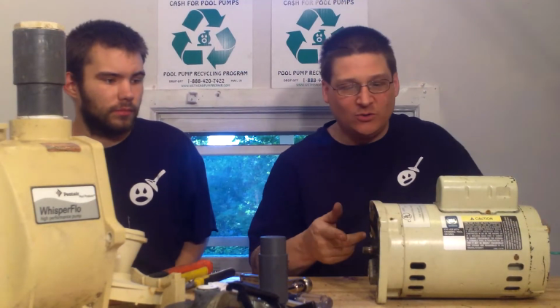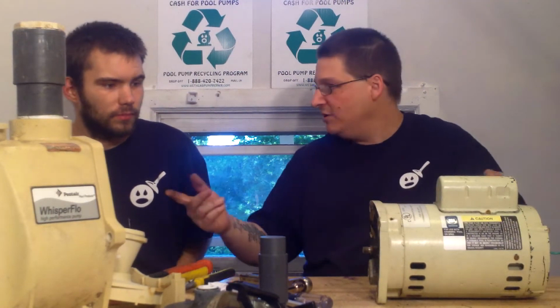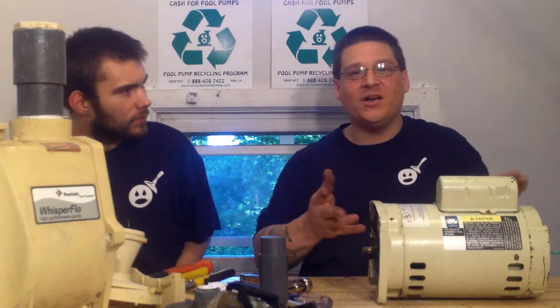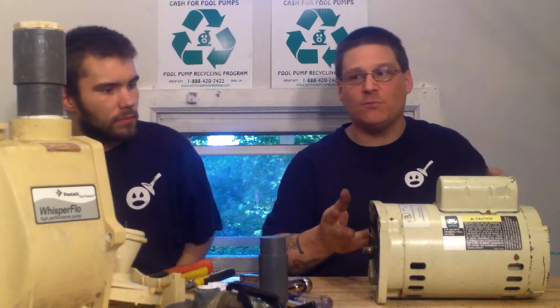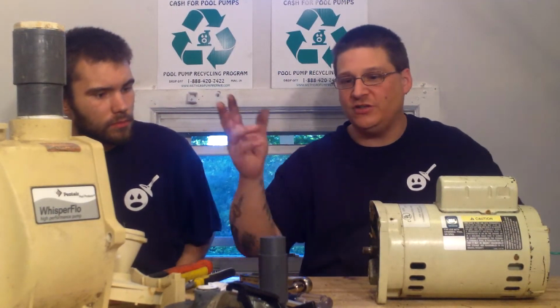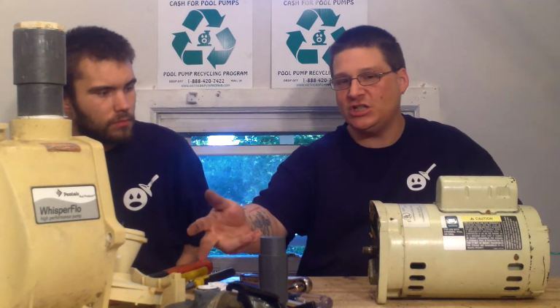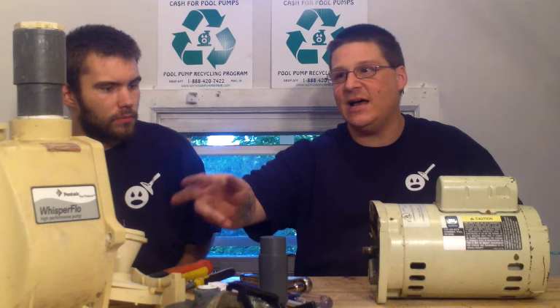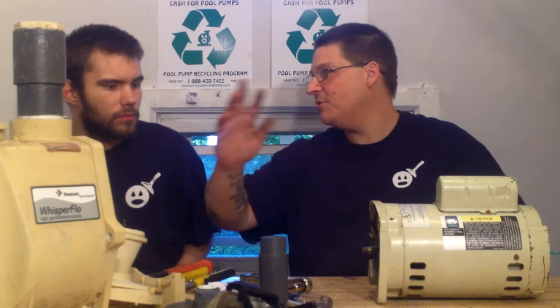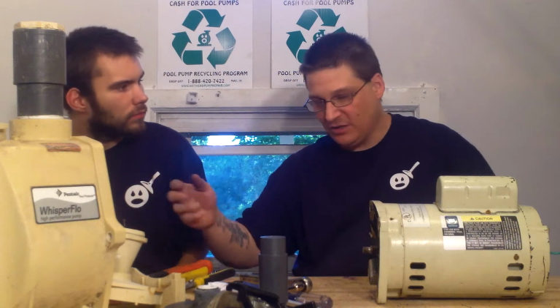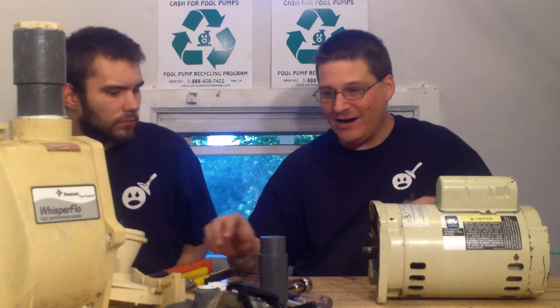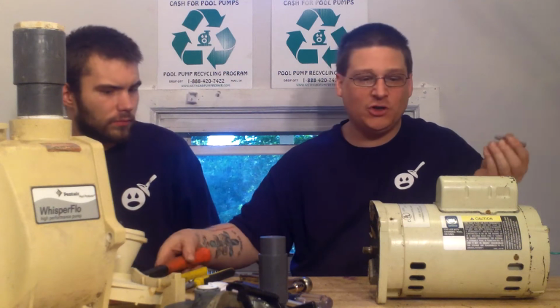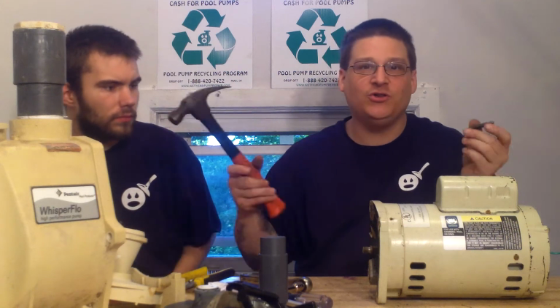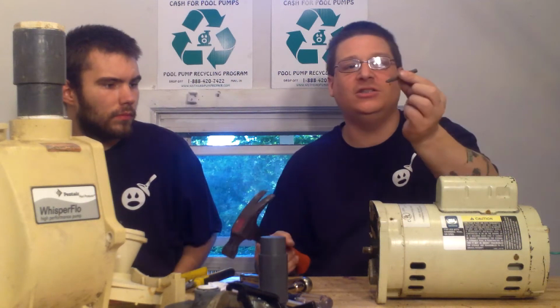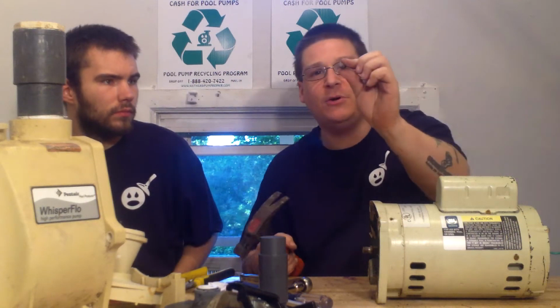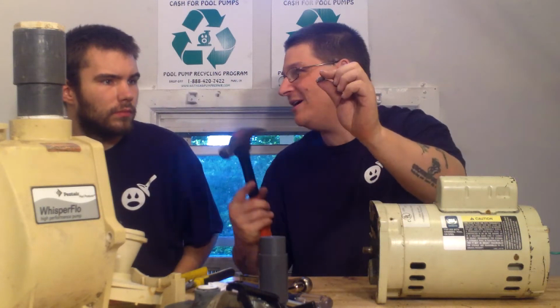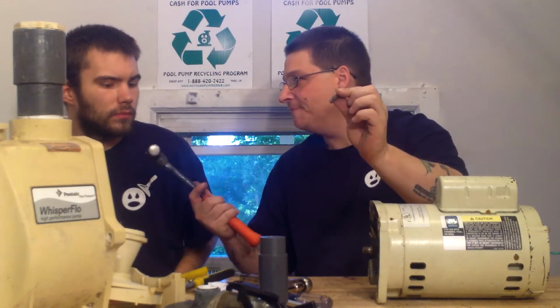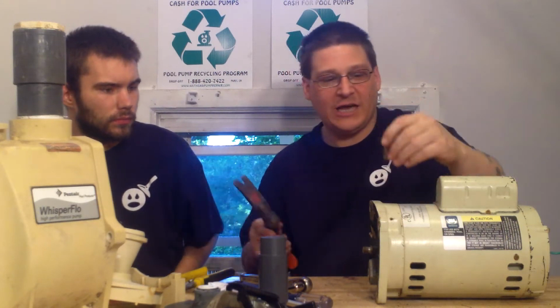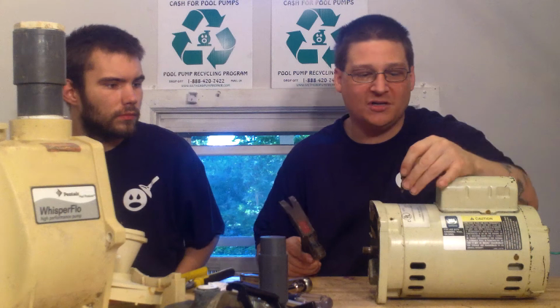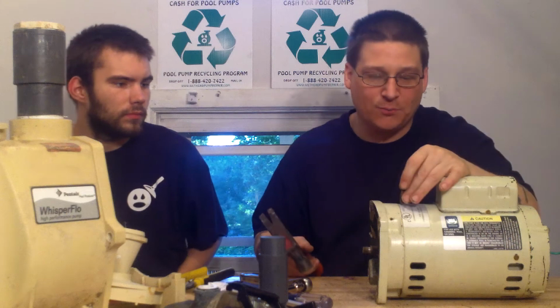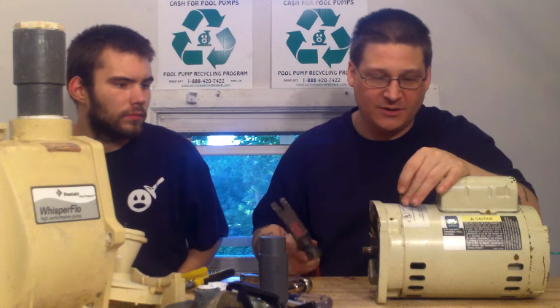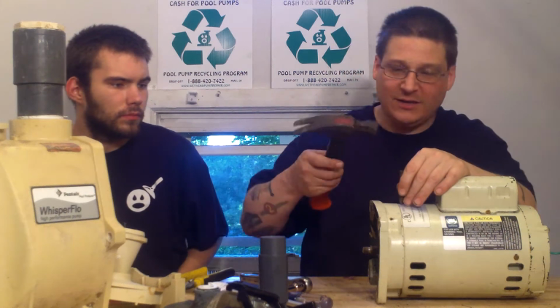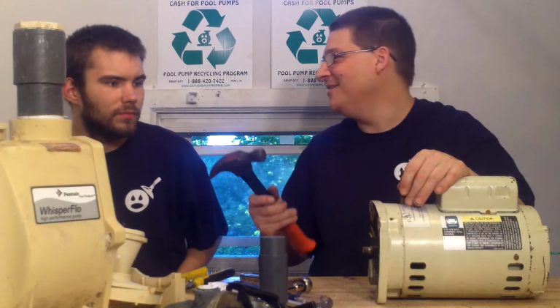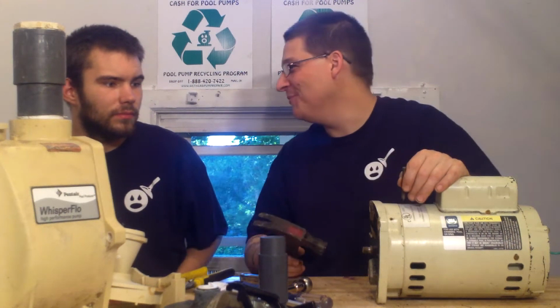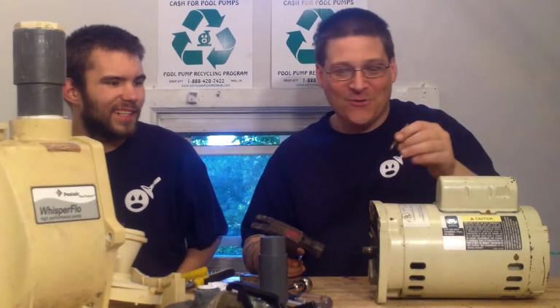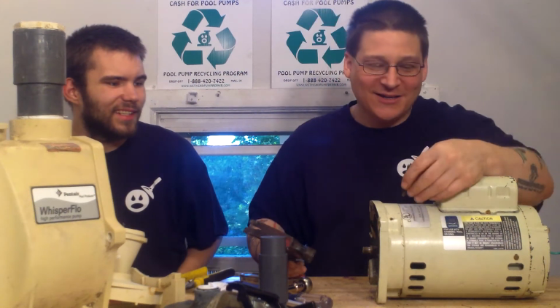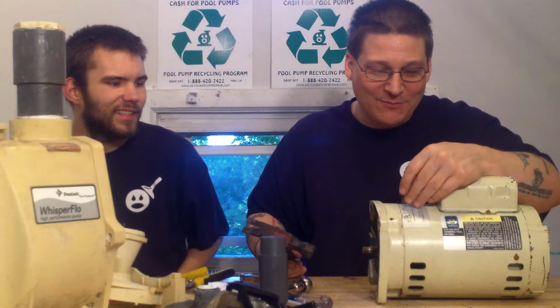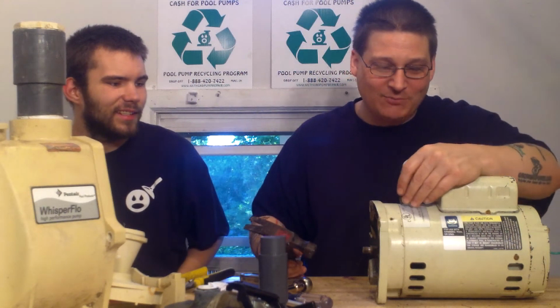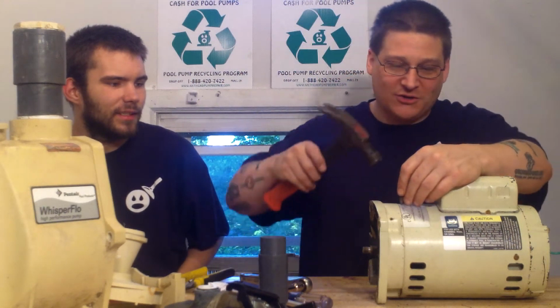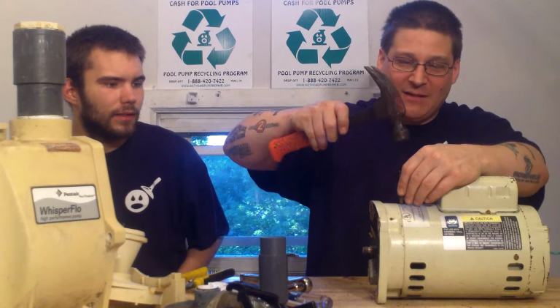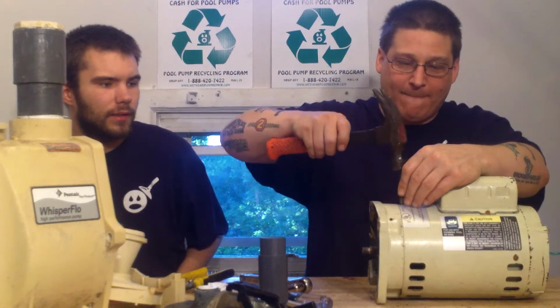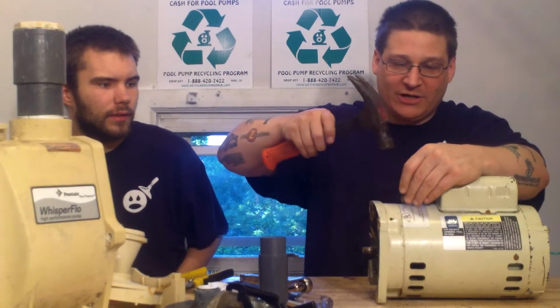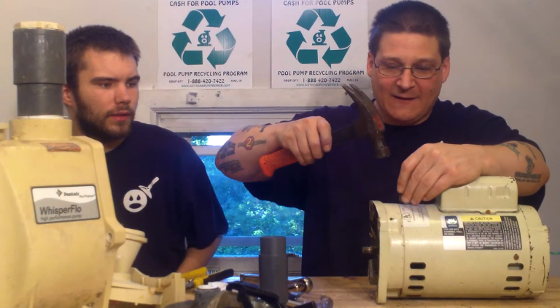What we're going to do now is break this motor apart. You've seen us change the seal out and take the pump apart. The first thing you always want to do is take a little center punch and a hammer, and you want to tap a couple of markings on your pump to match it up. Just like that.